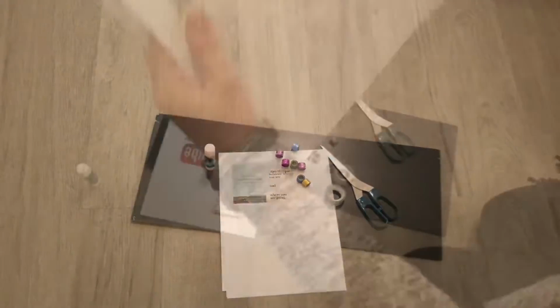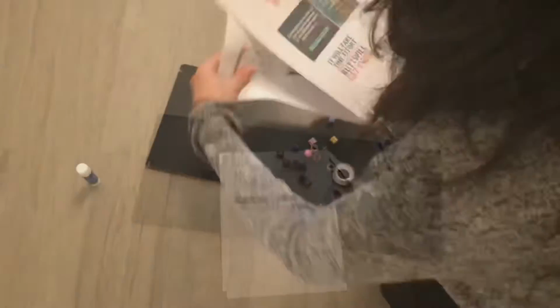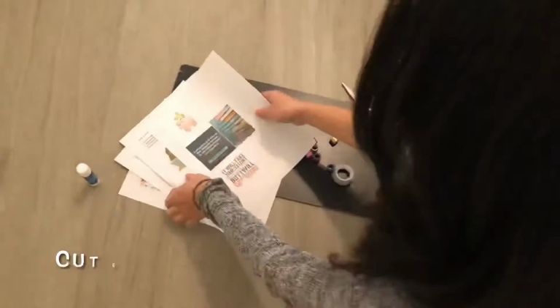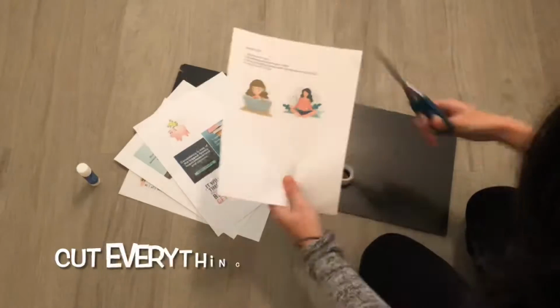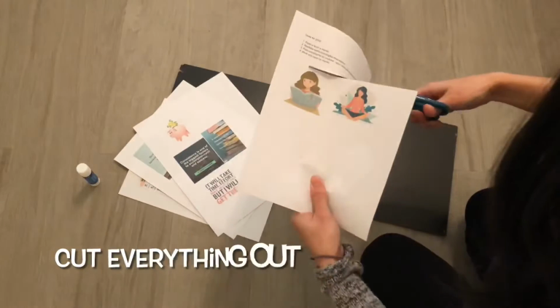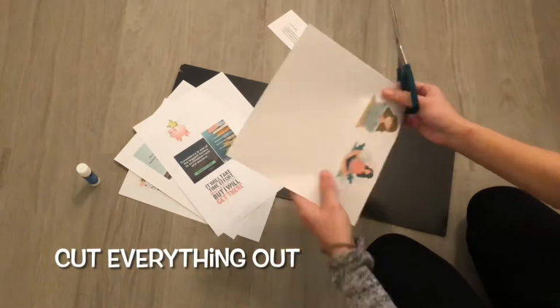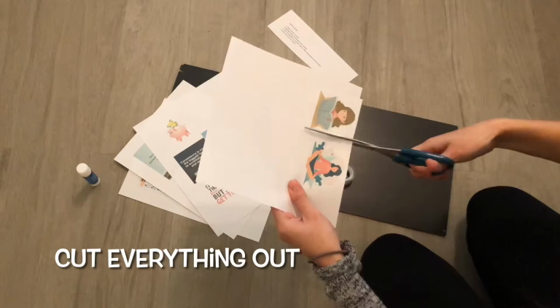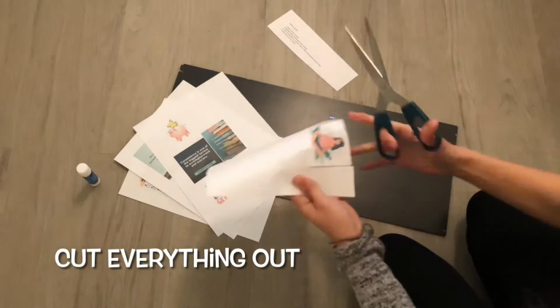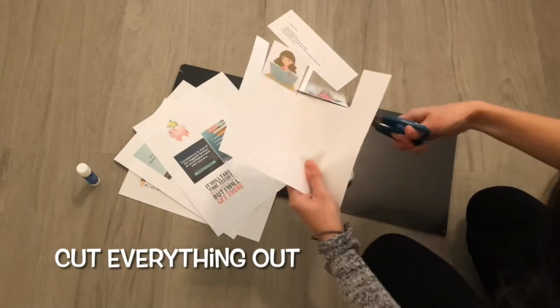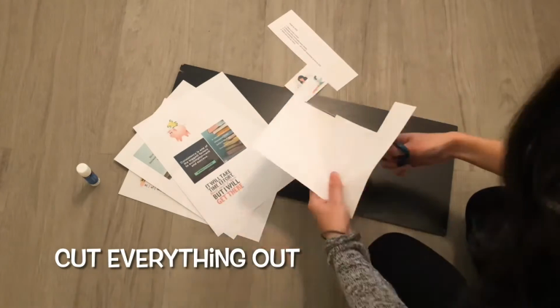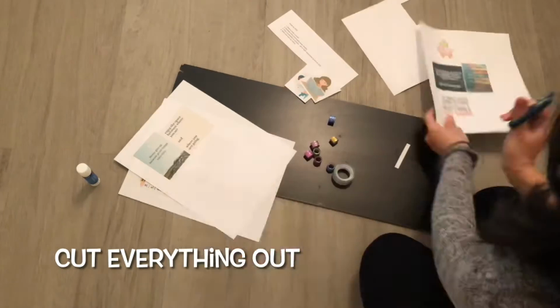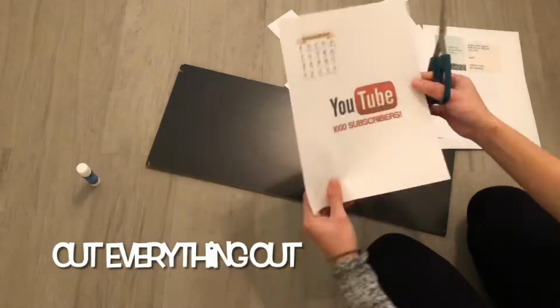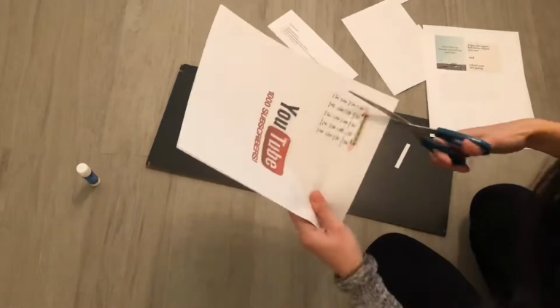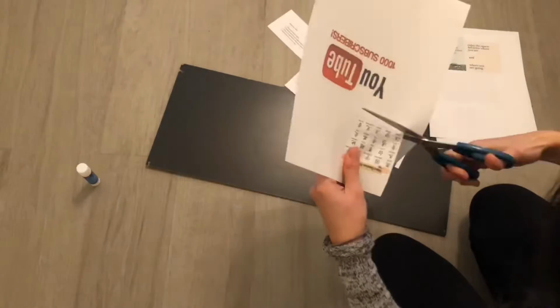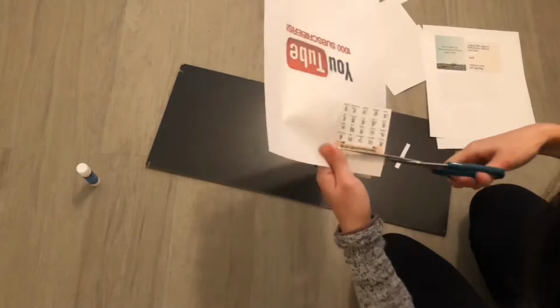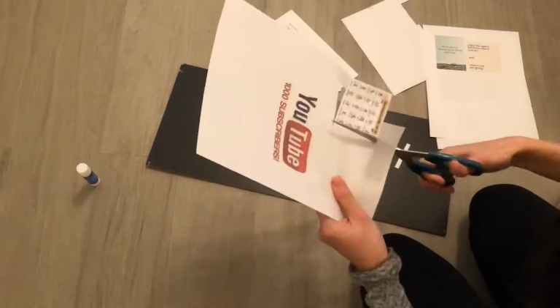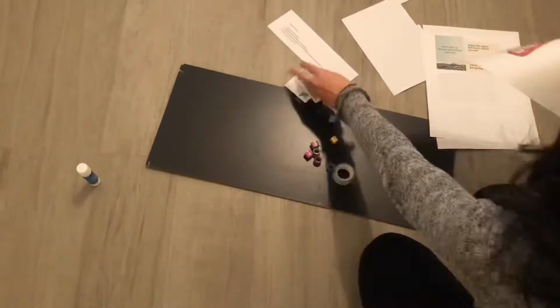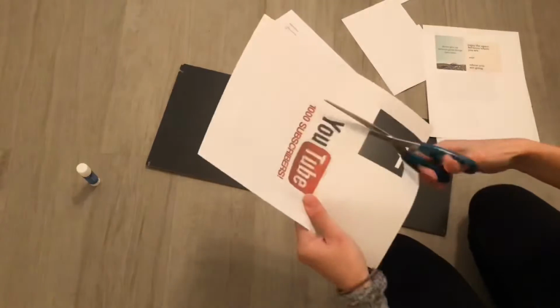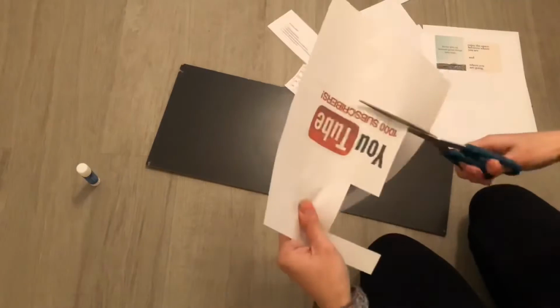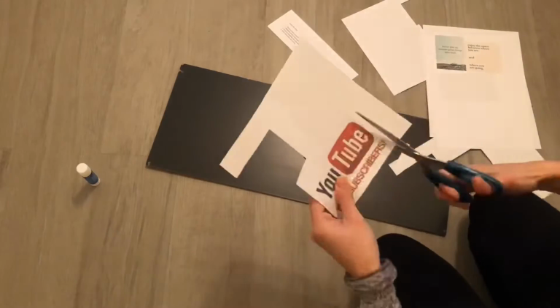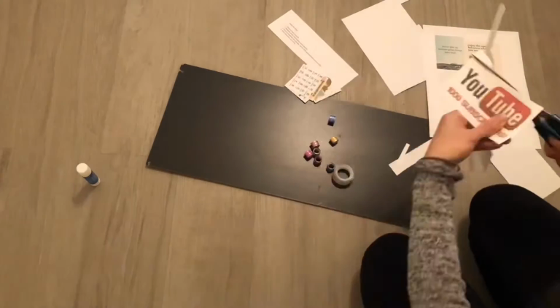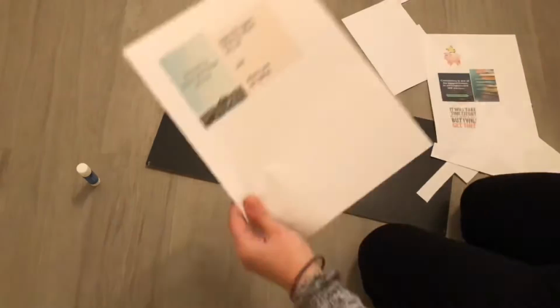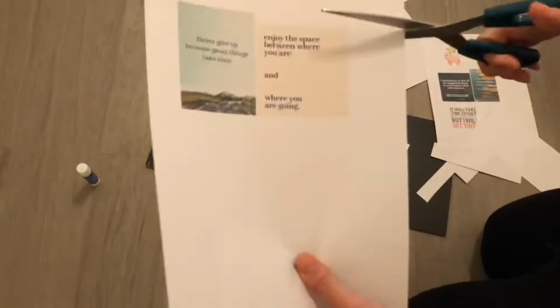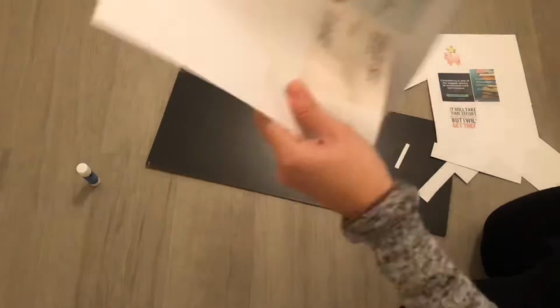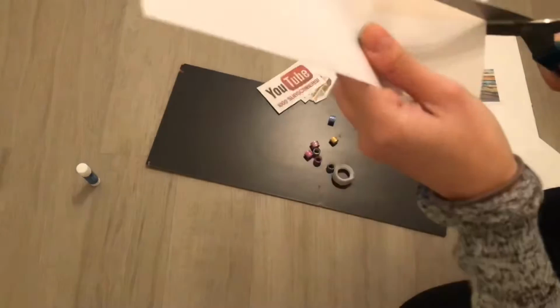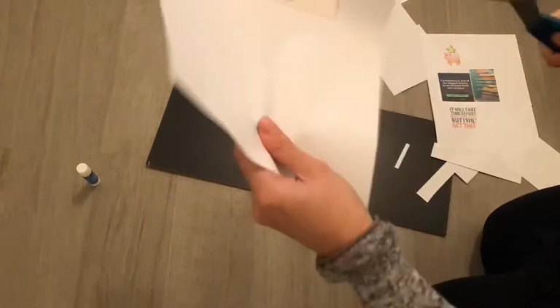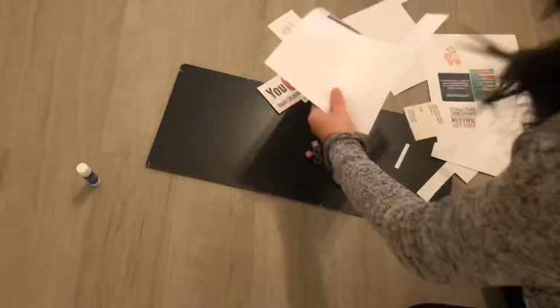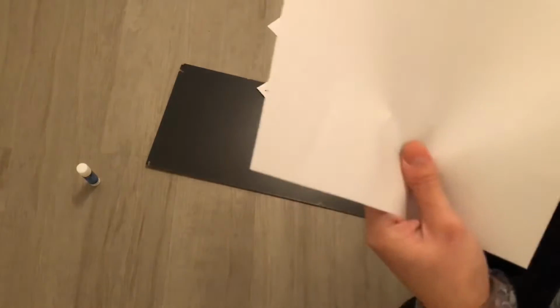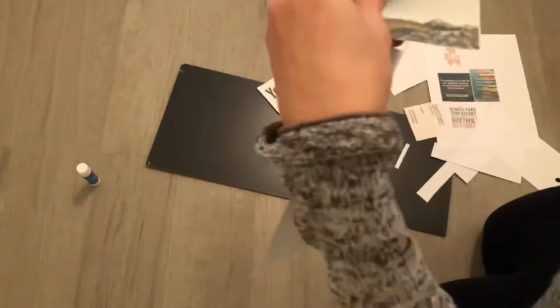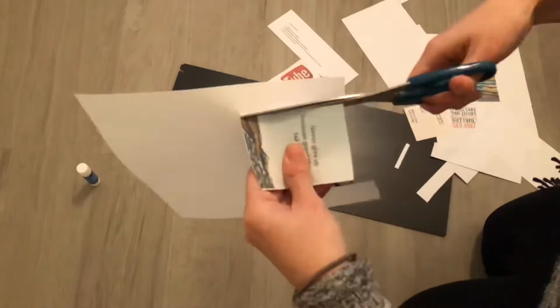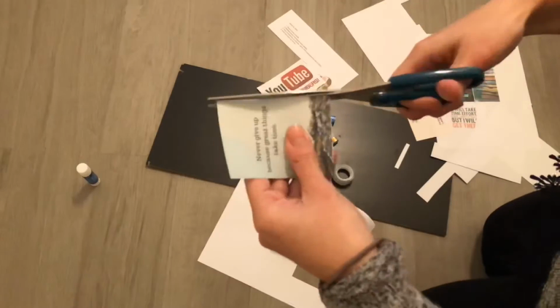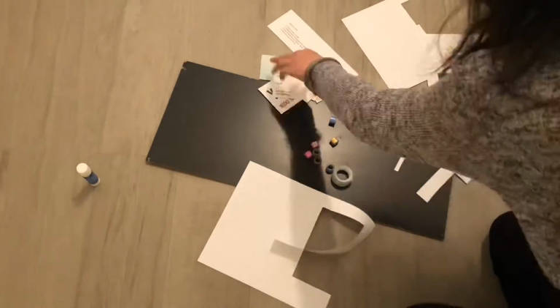Let's start by first cutting out your pictures. You can cut them to any shape you want — it can be circle, square, rectangle, however you would like it to be. It's your board so be creative with it.